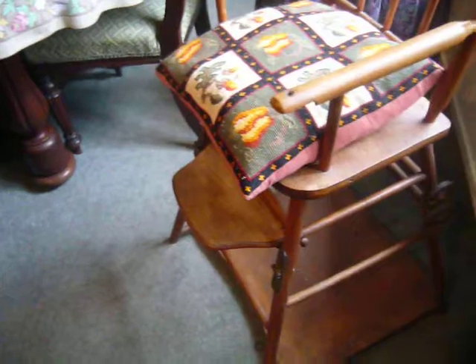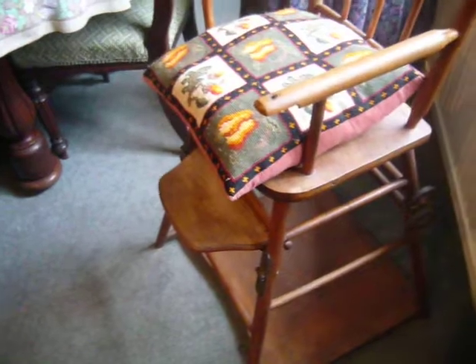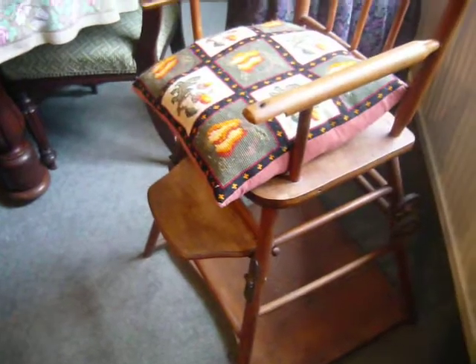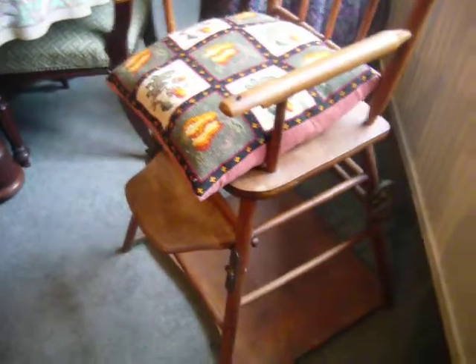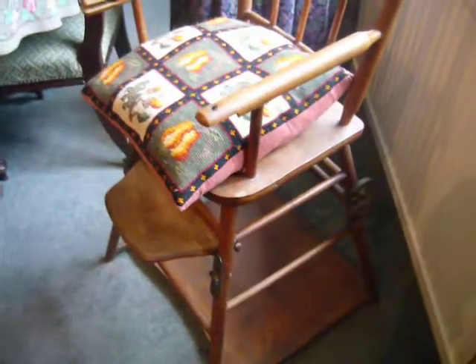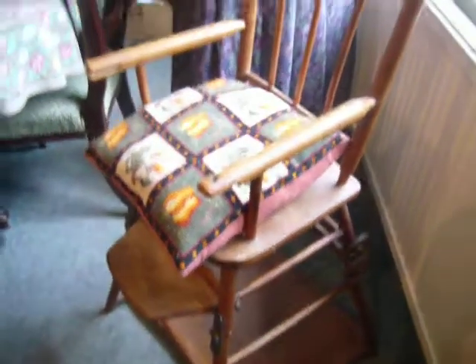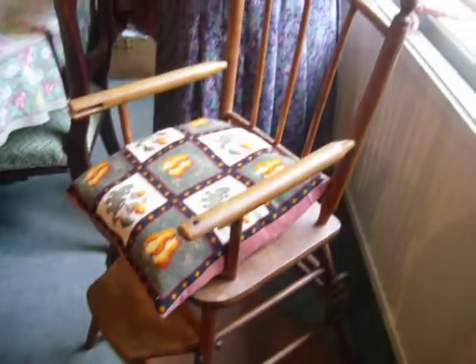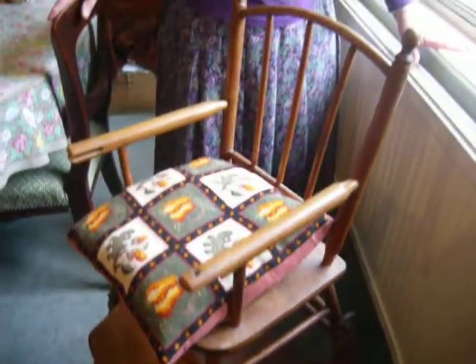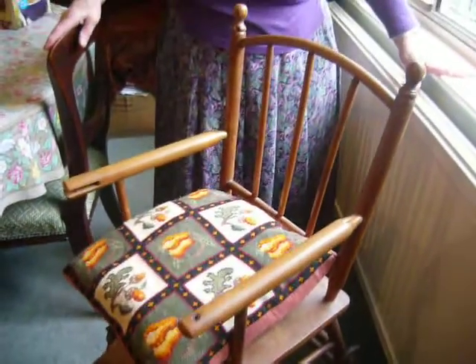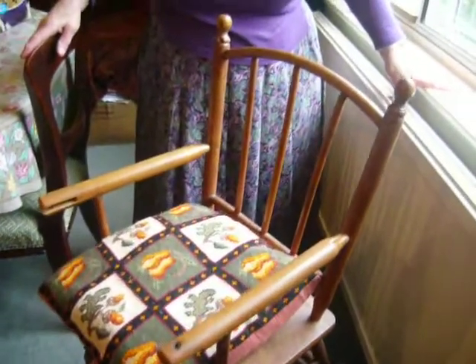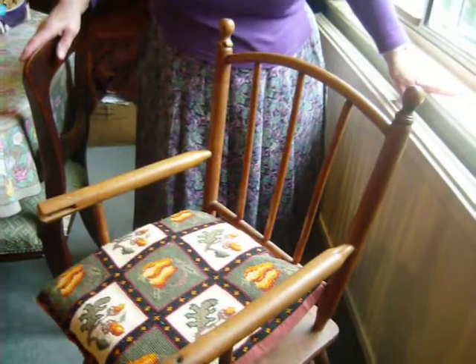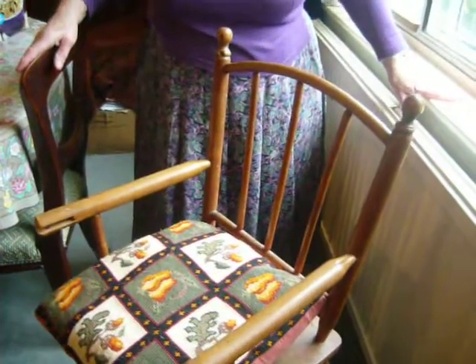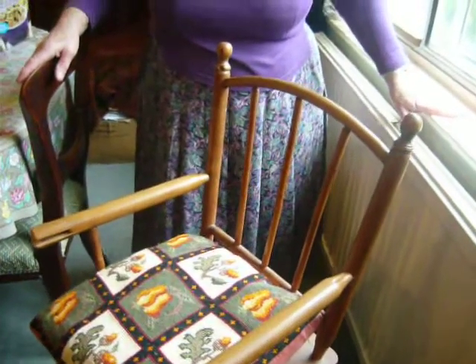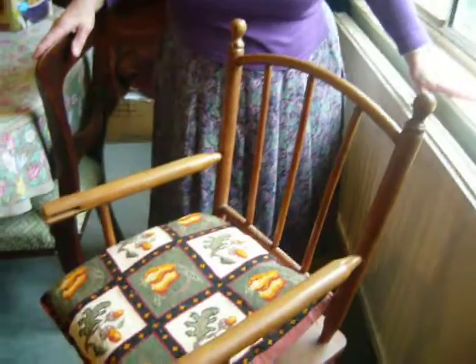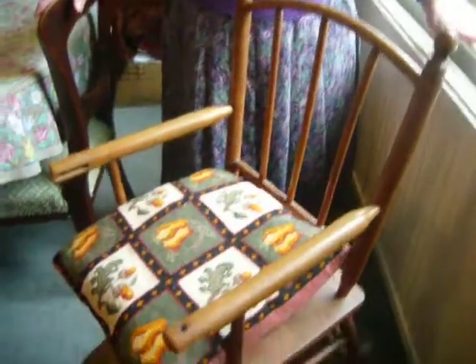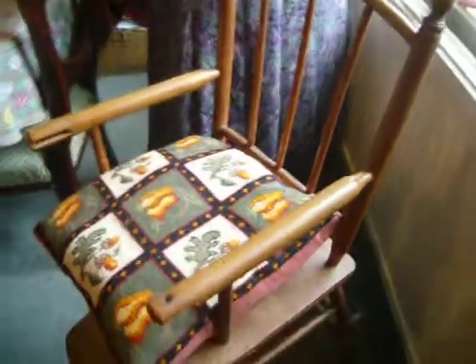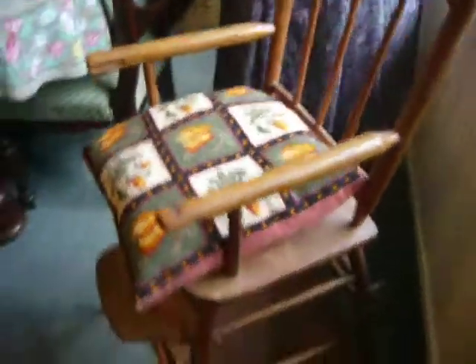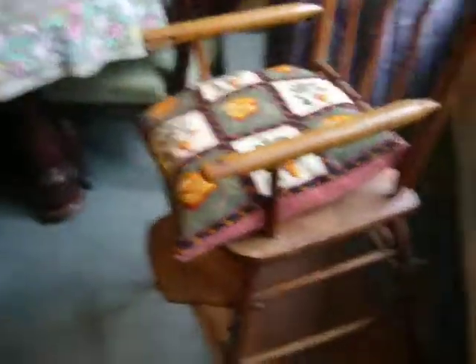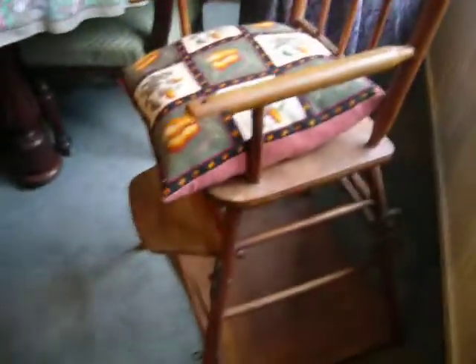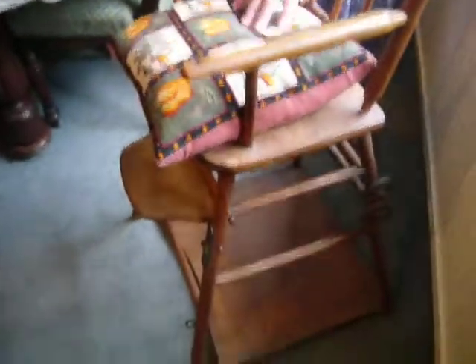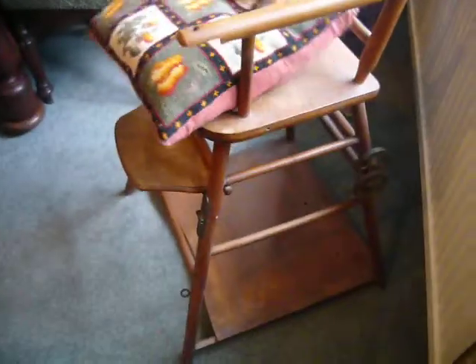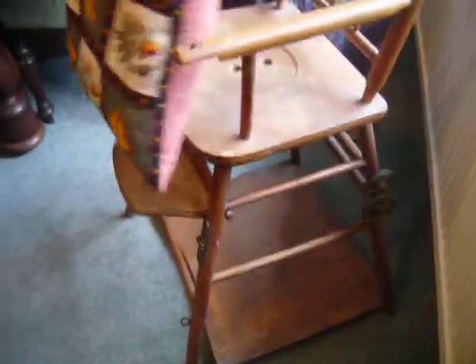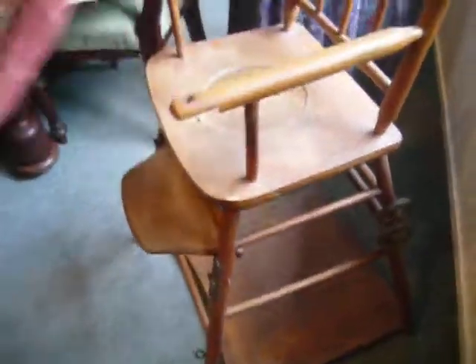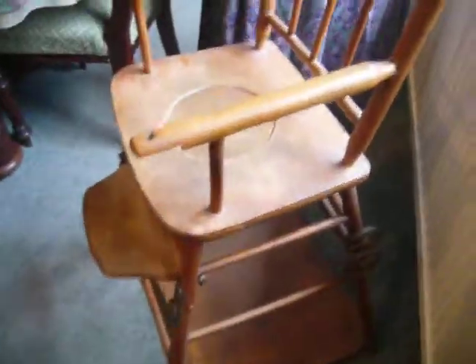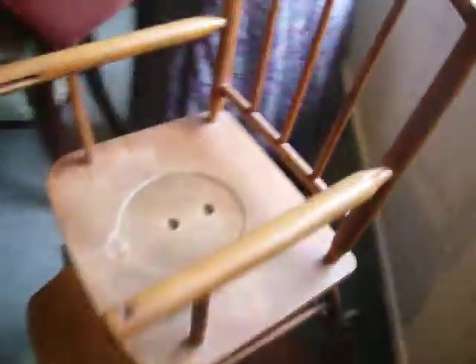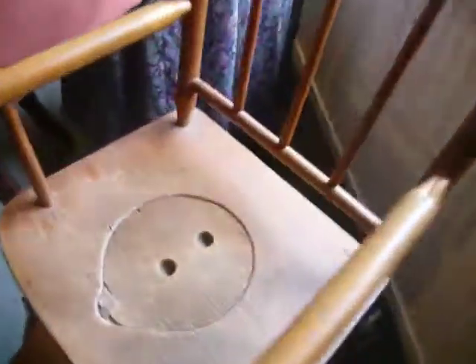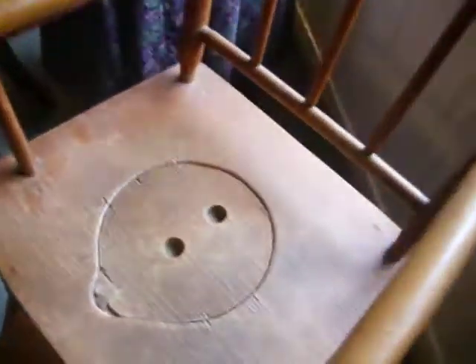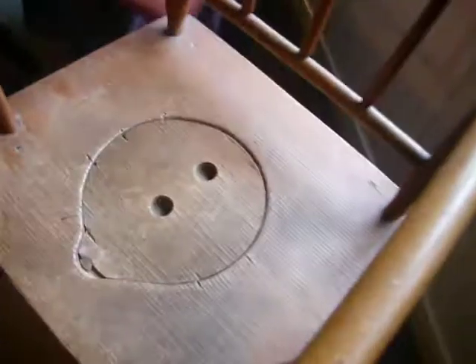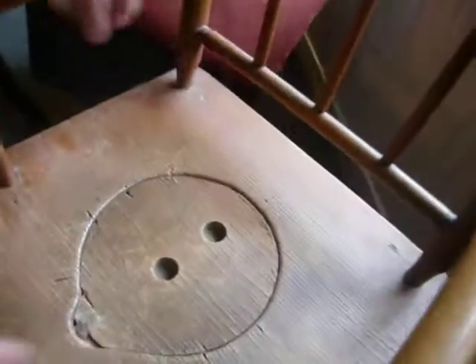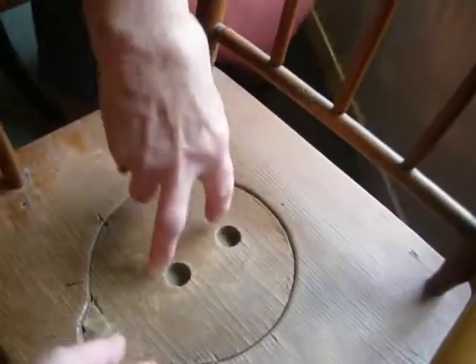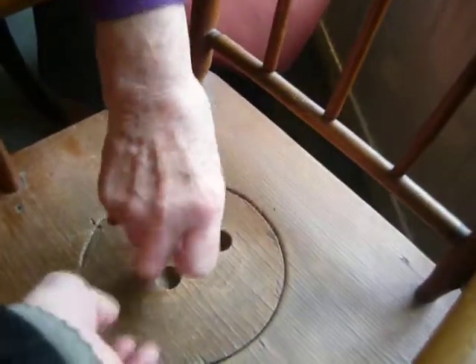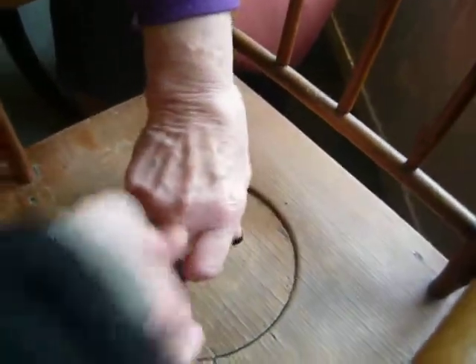This is a circa 1912 high chair from the Netherlands, and look how cool this is. Daphne, do your thing. Demonstrate that. That is a potty hole.